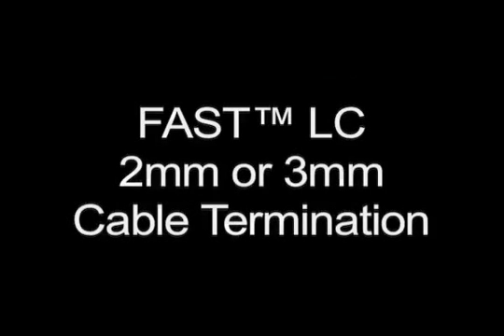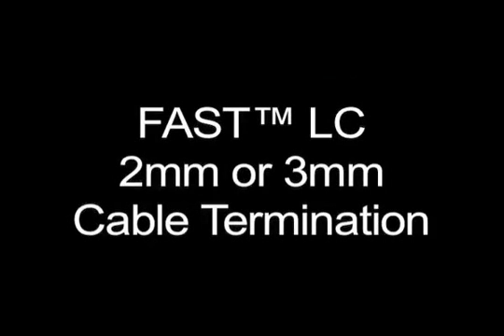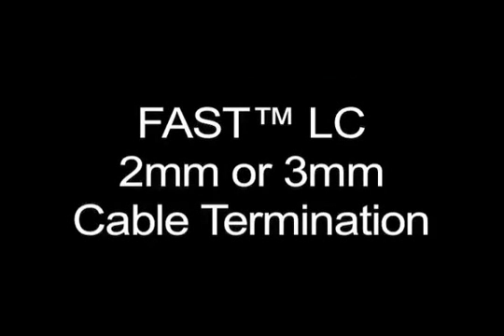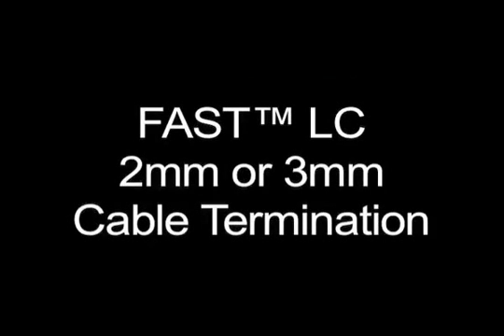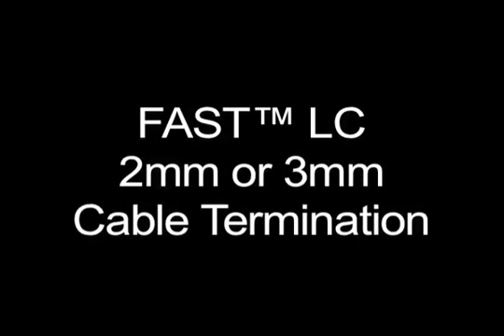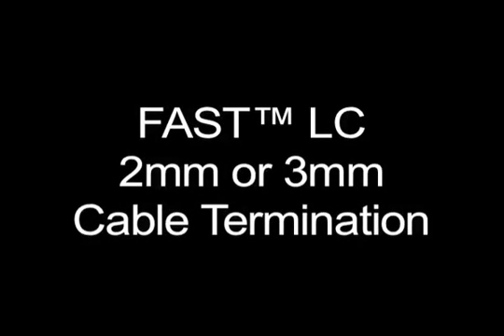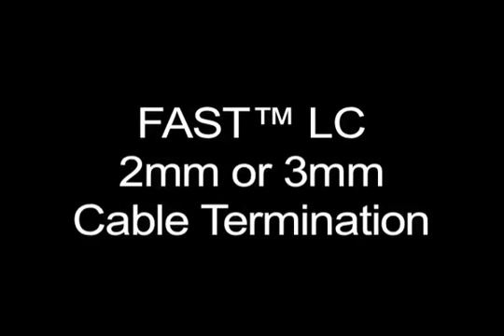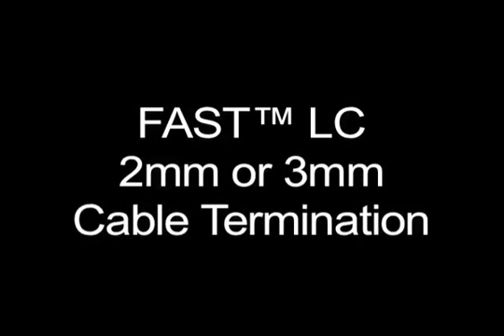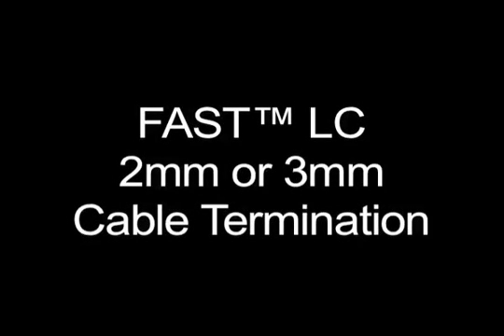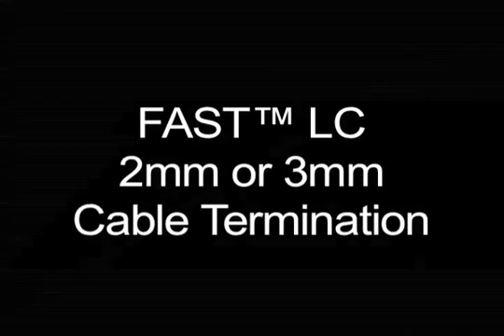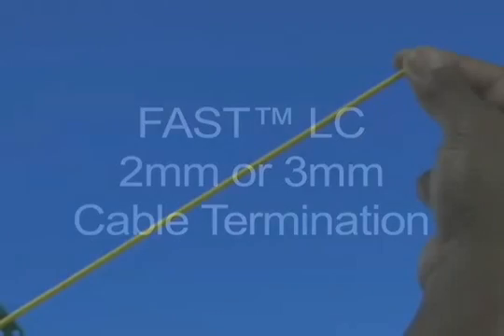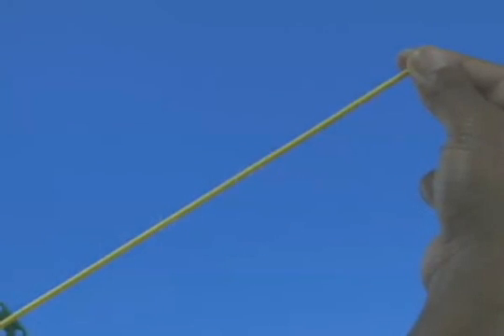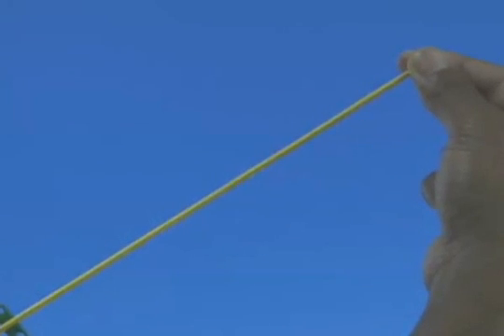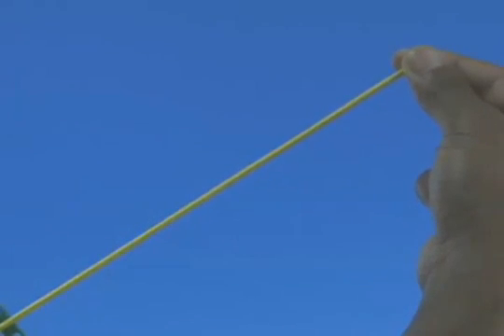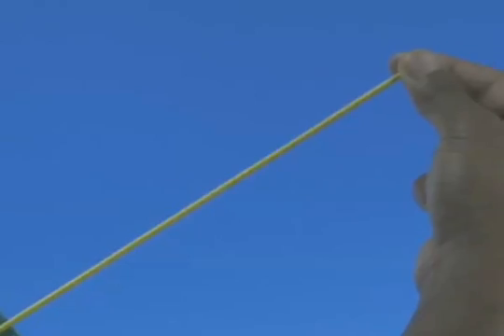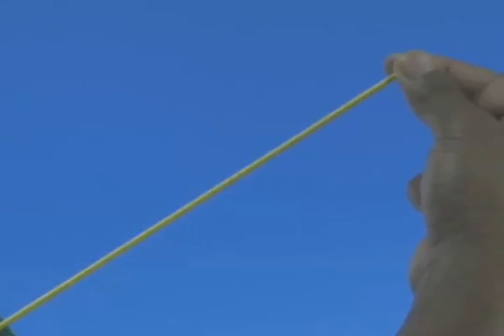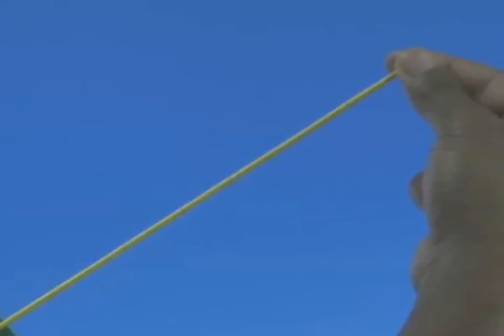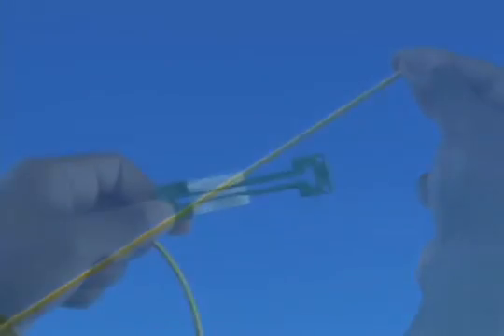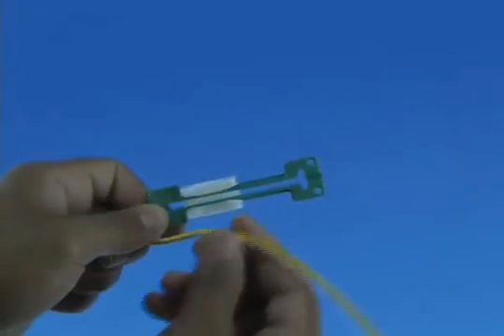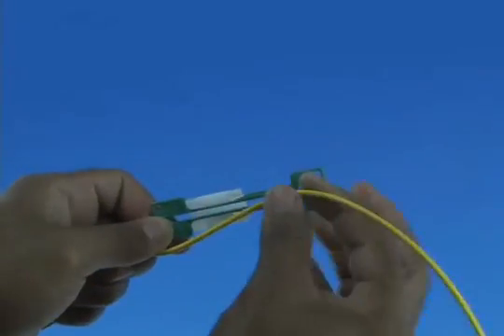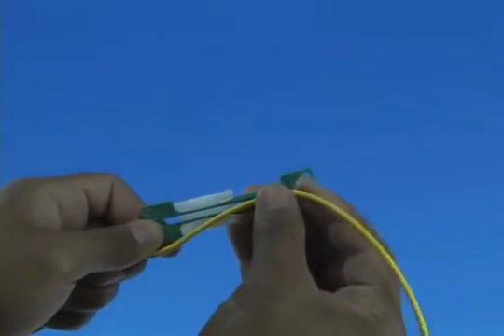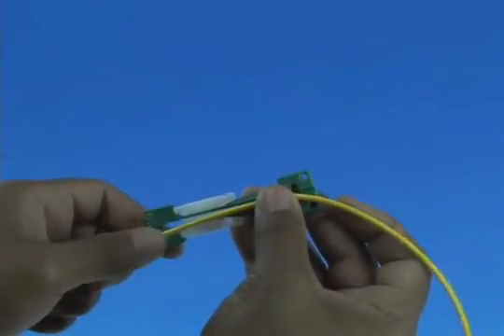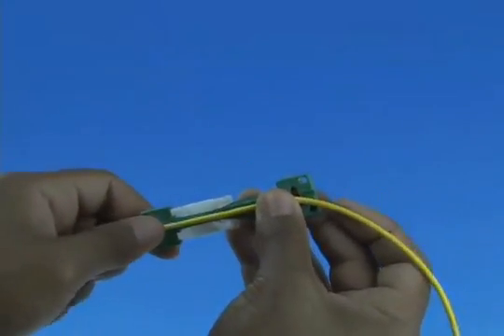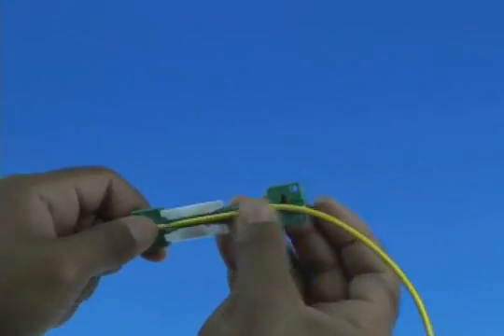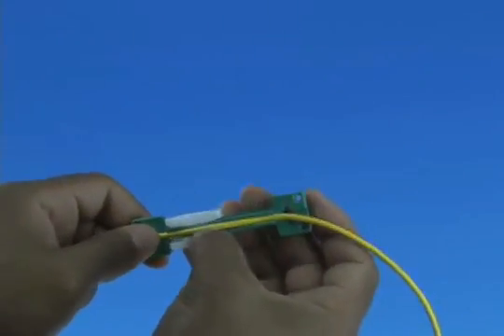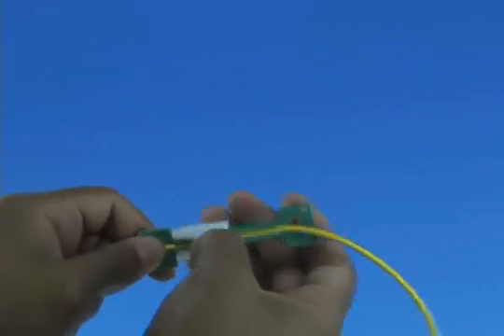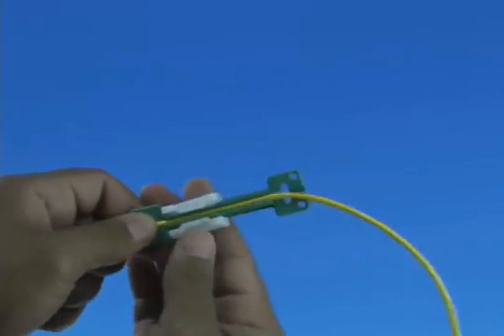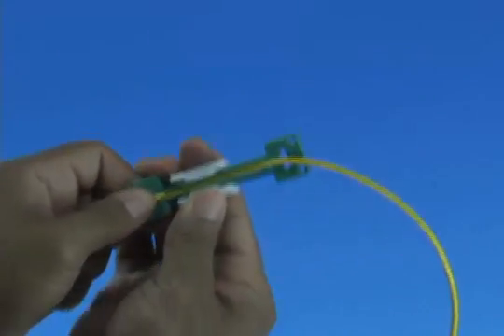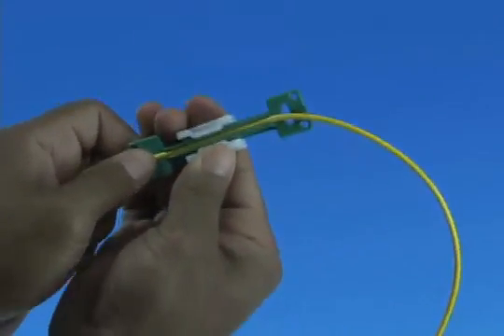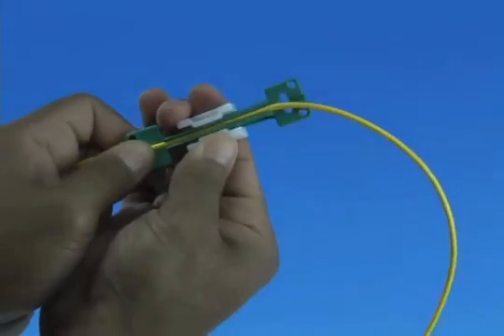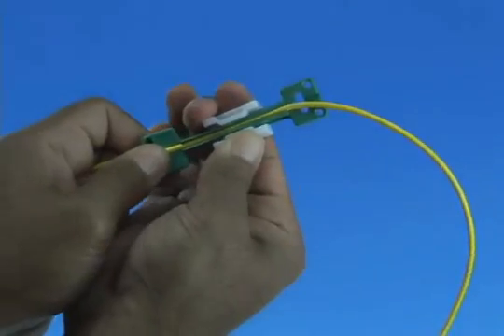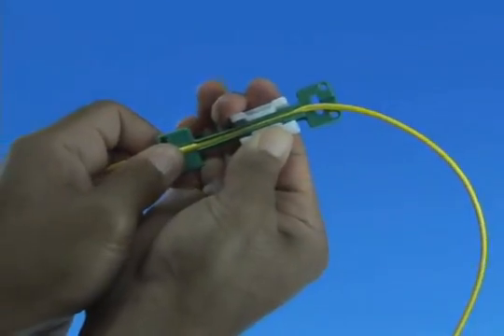2 or 3 millimeter cable termination. Measure 10 inches from the end of the cable and place the cable into the appropriate cable clamp. Slide the cable clamp to tighten the cable down.